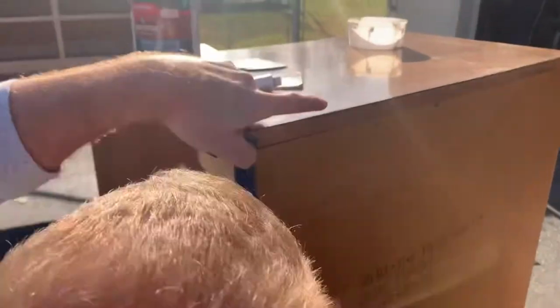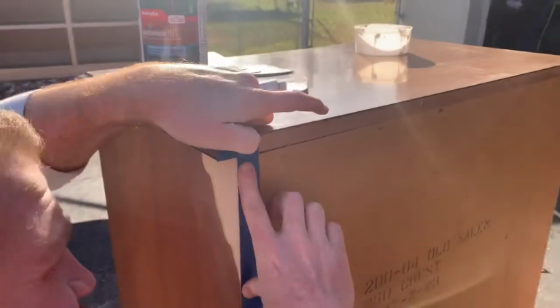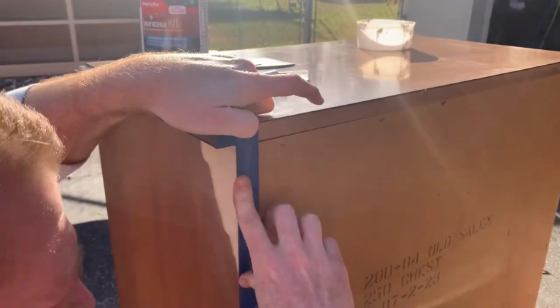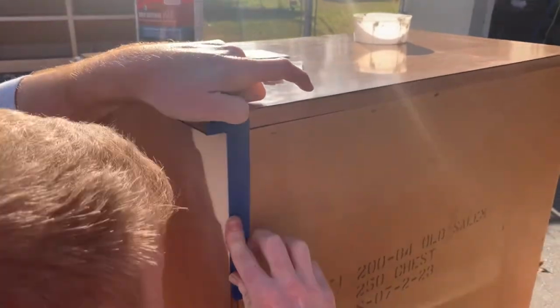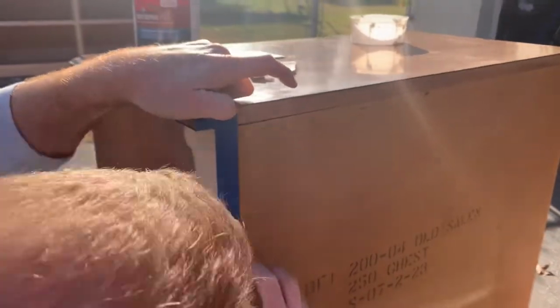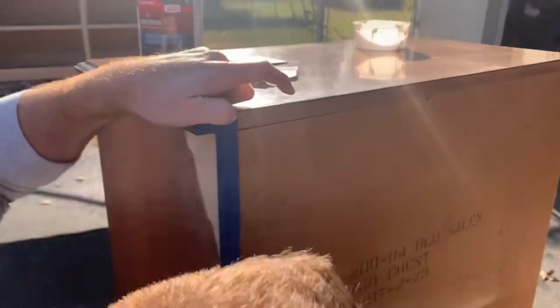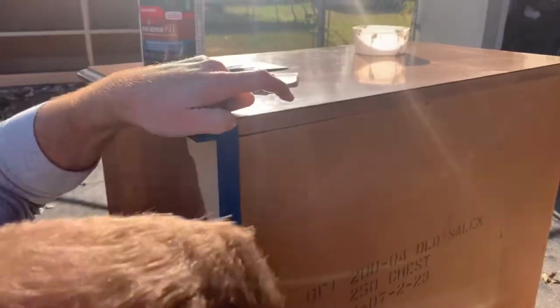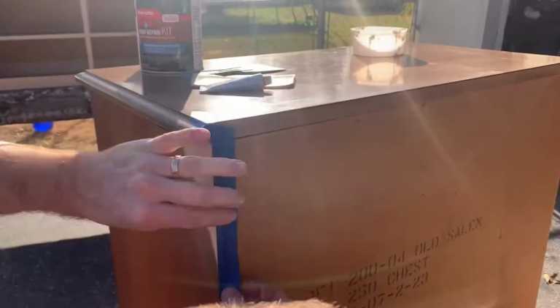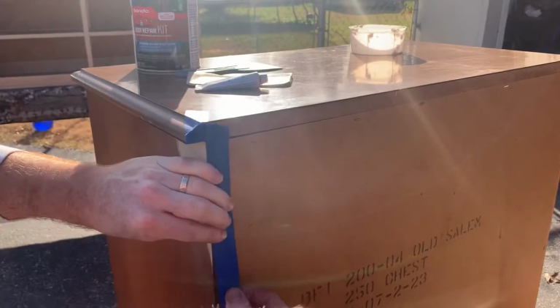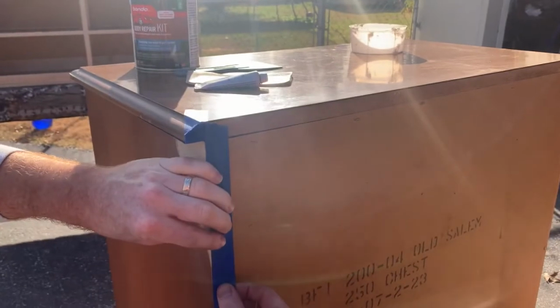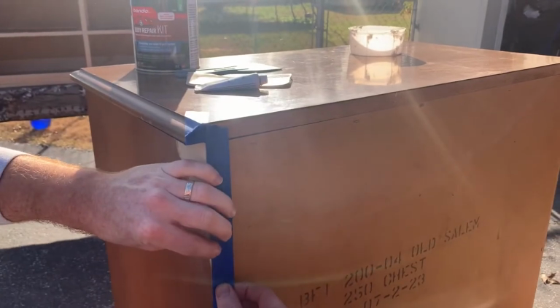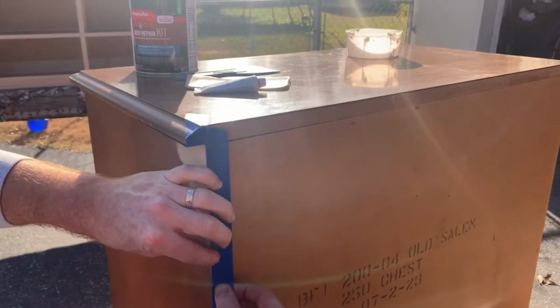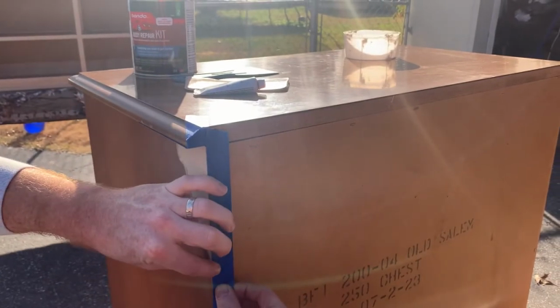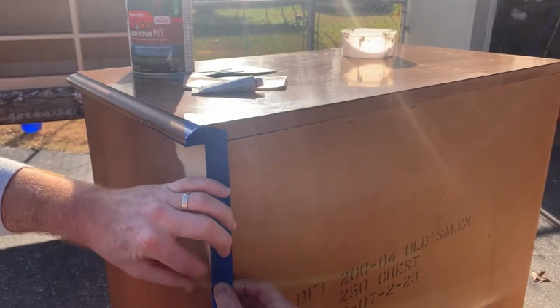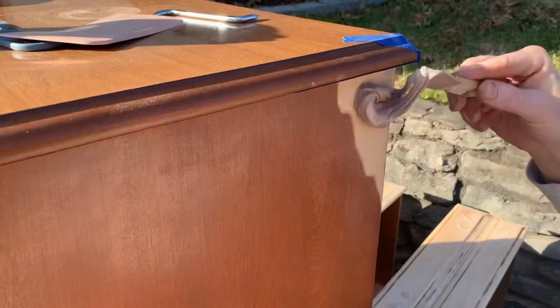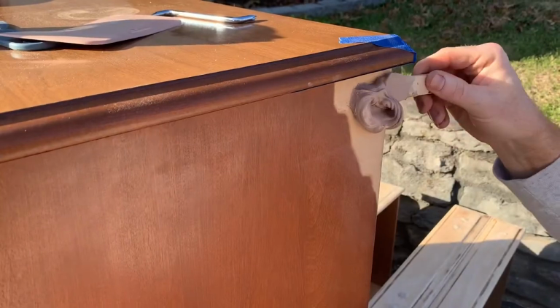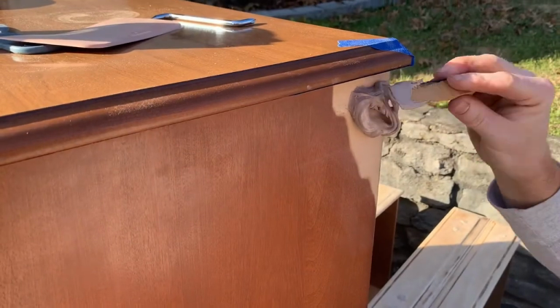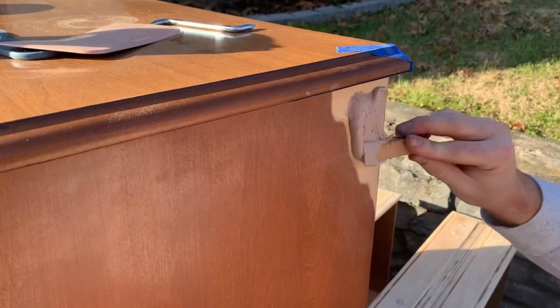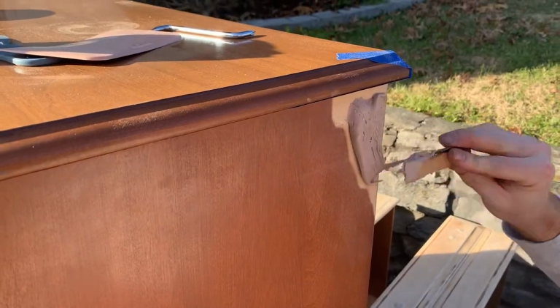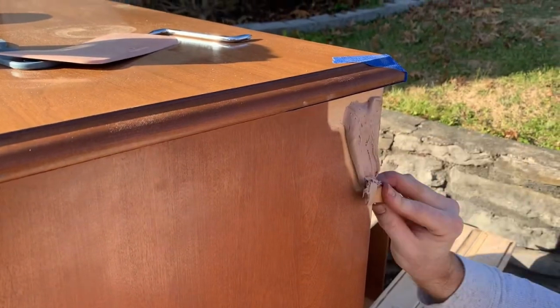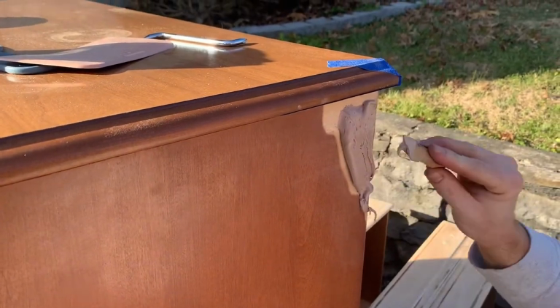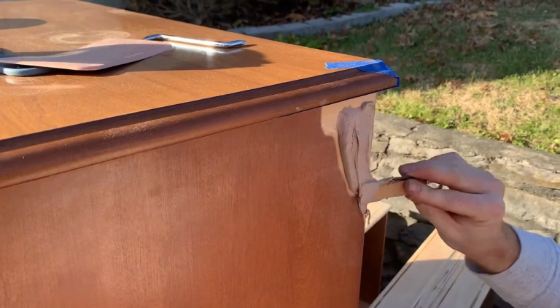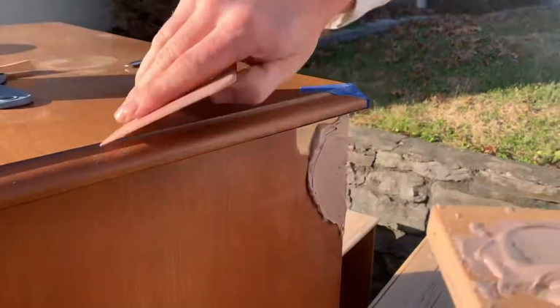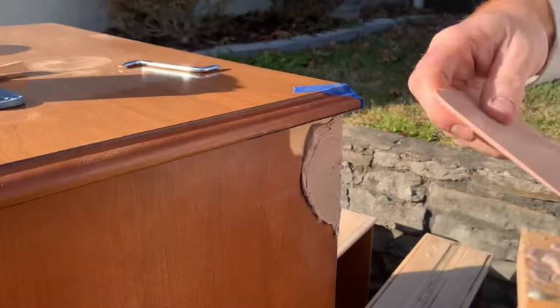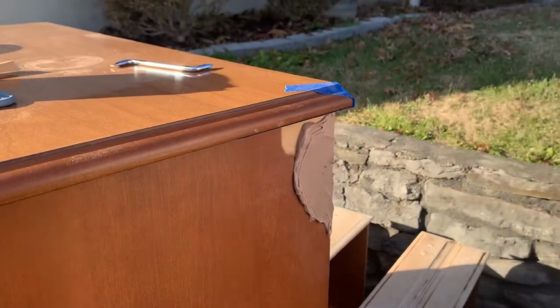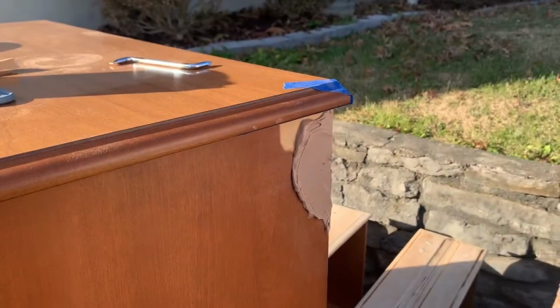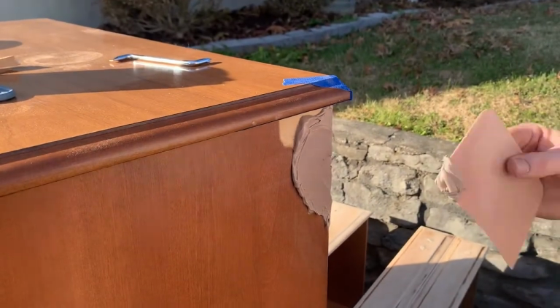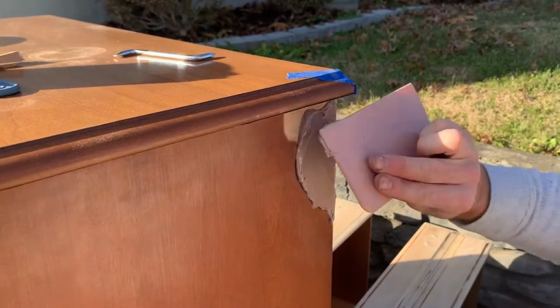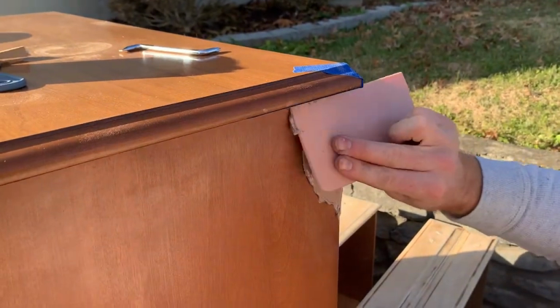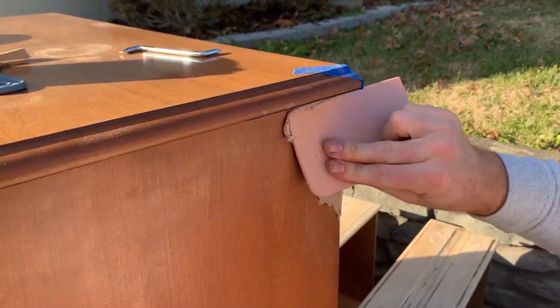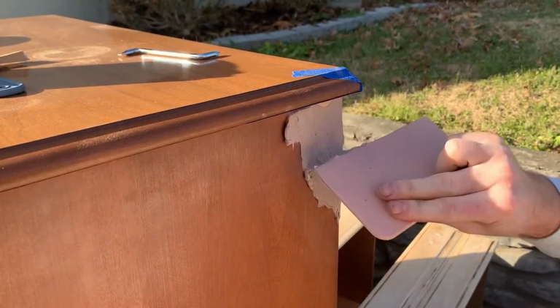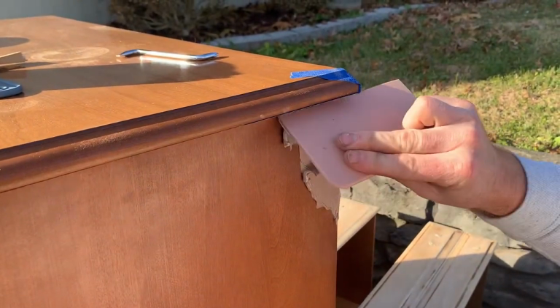We patched the spot where the veneer was peeling off, got all the loose veneer up, and then patched it with Bondo. We got it filled in really well and after it dried, we sanded it down flush.